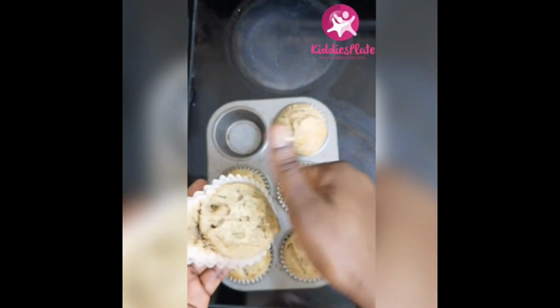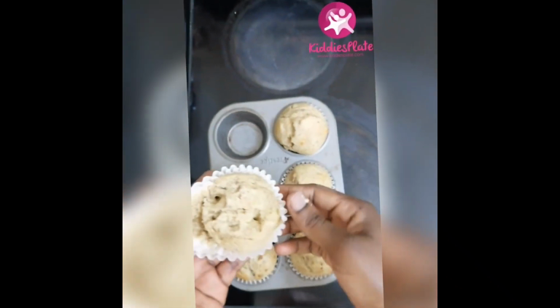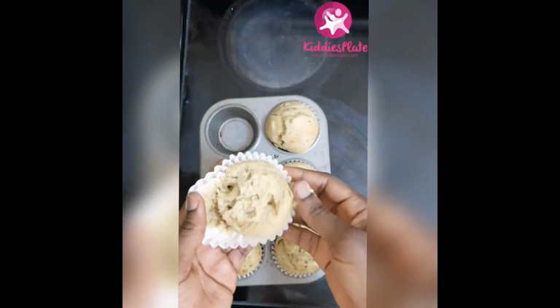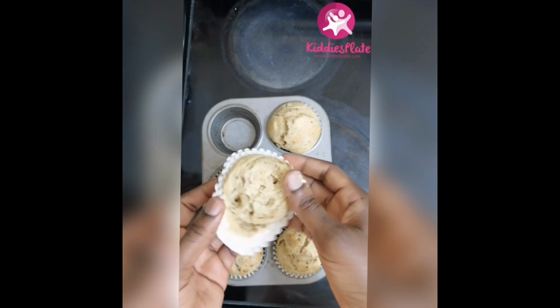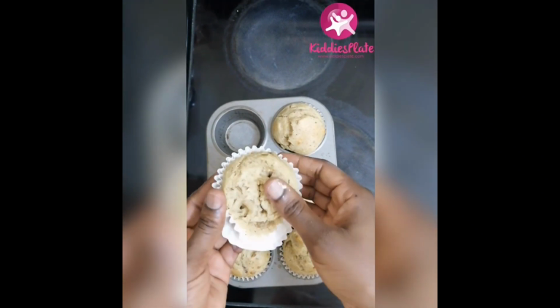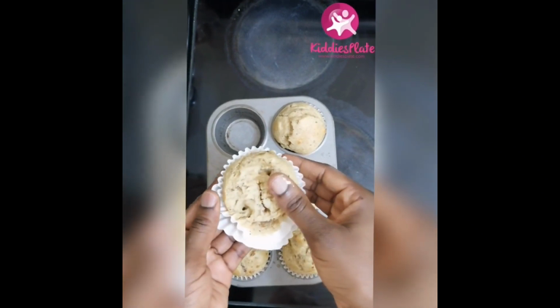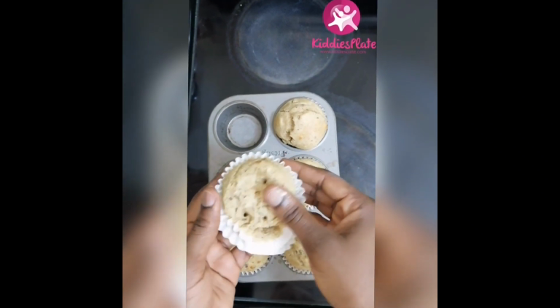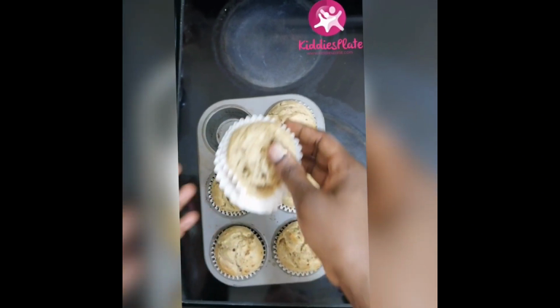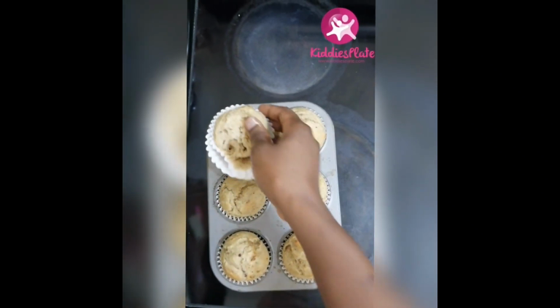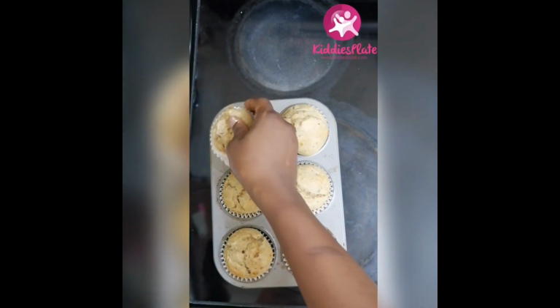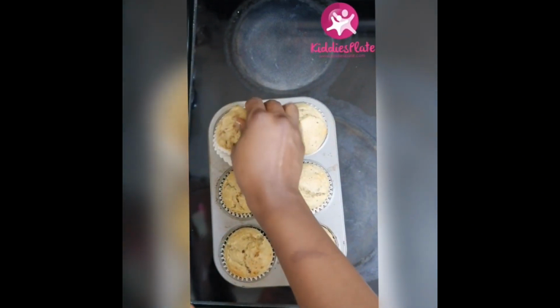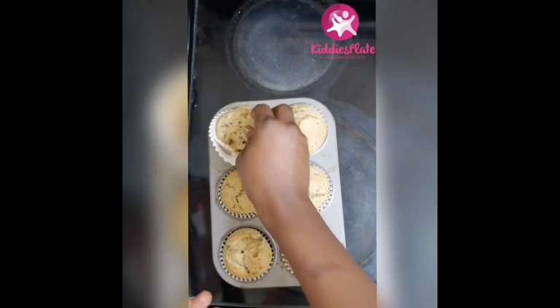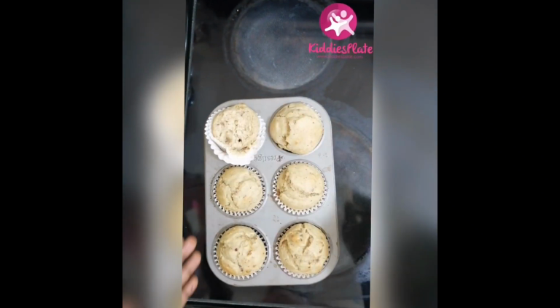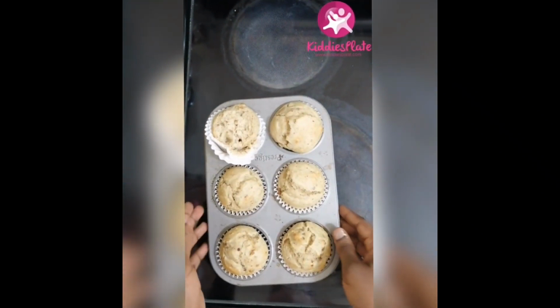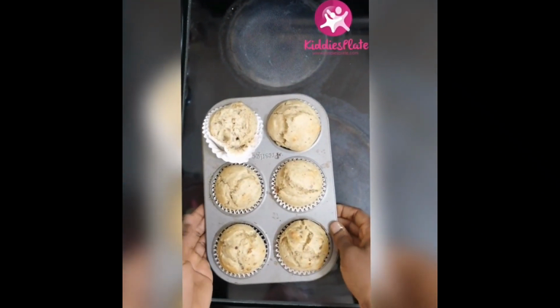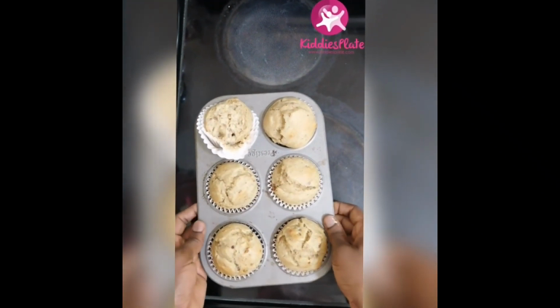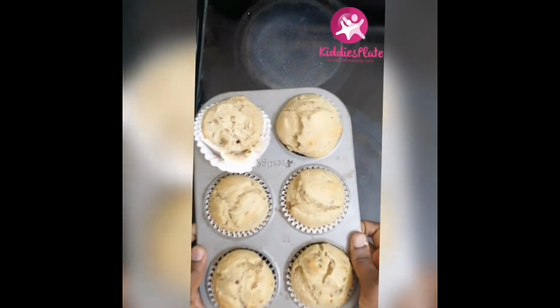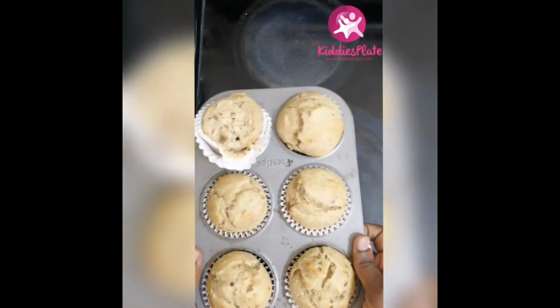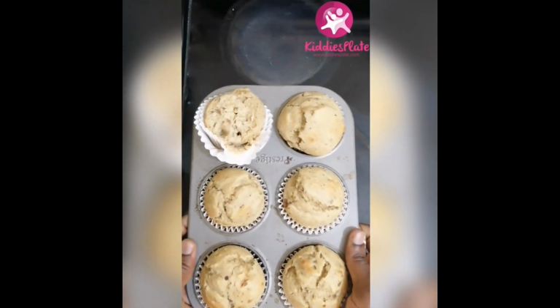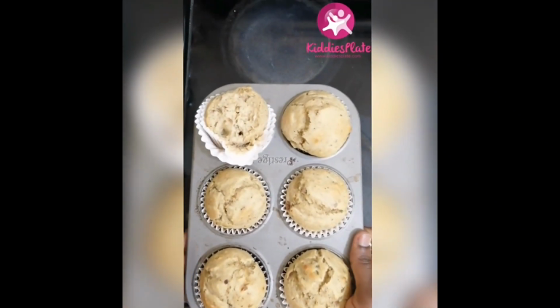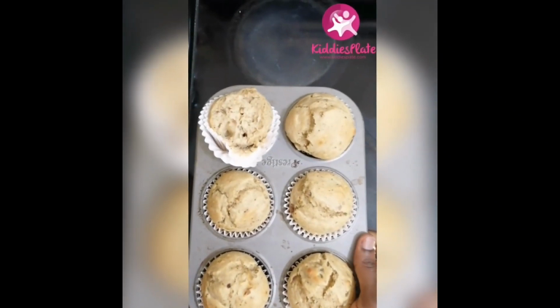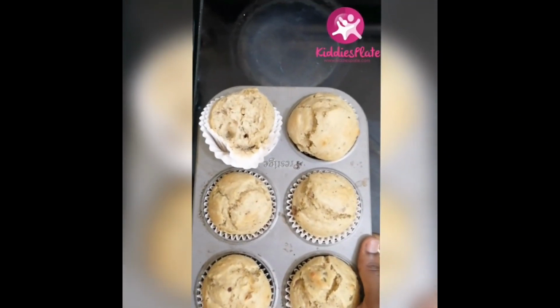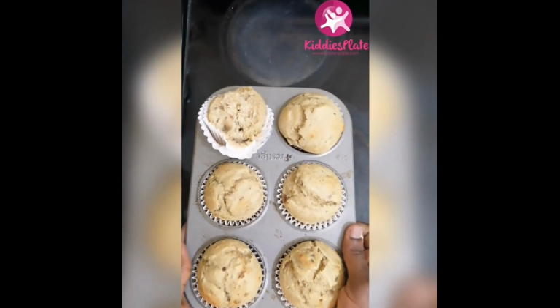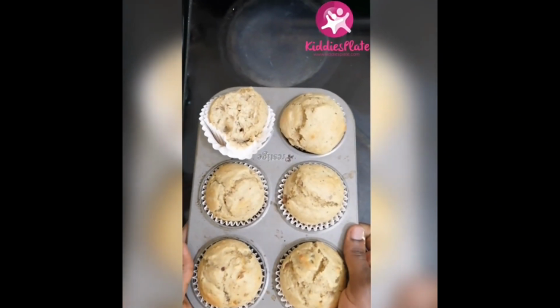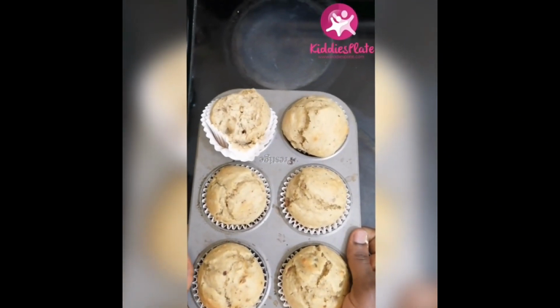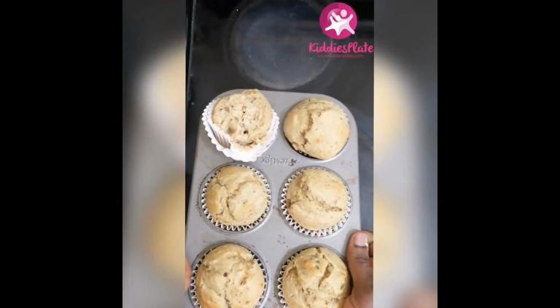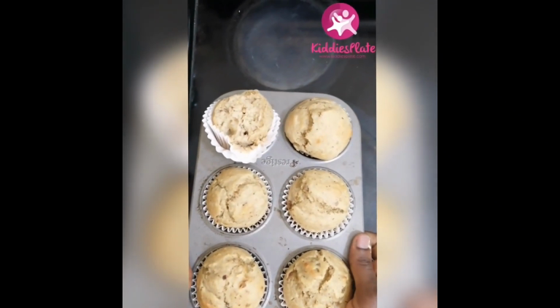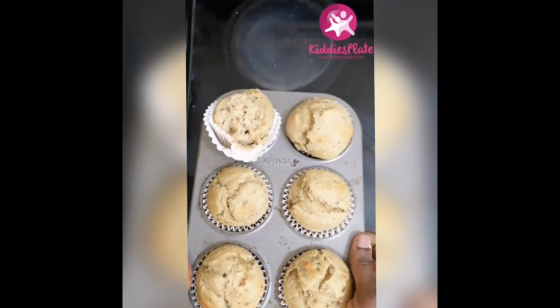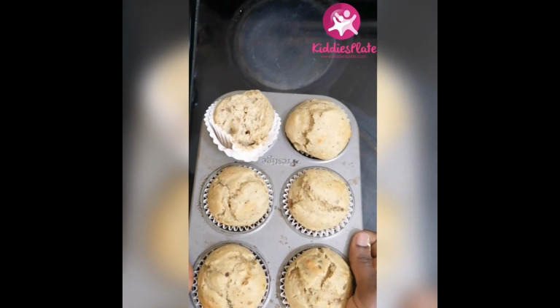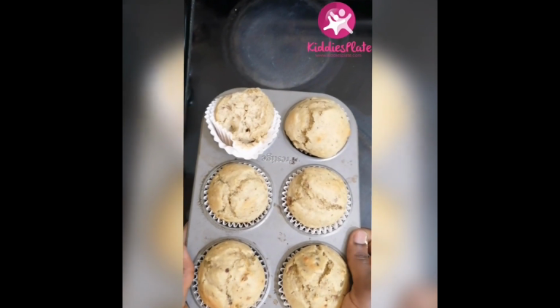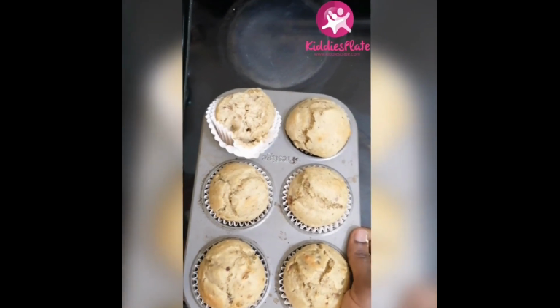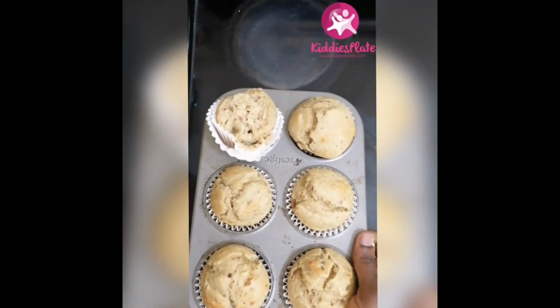Just give this video a thumbs up if you like this recipe, and don't forget to subscribe to my channel if you haven't already. Thank you very much for watching this video. Until we see in another video, bye!